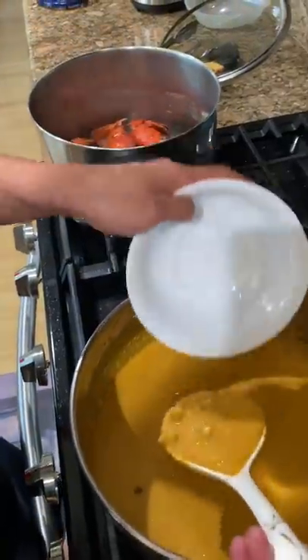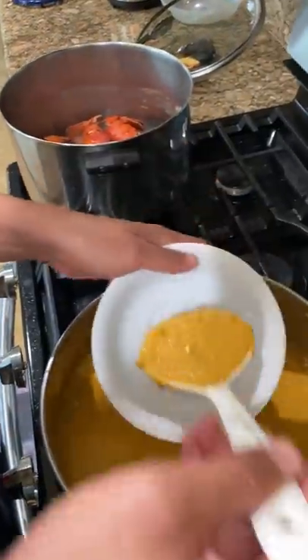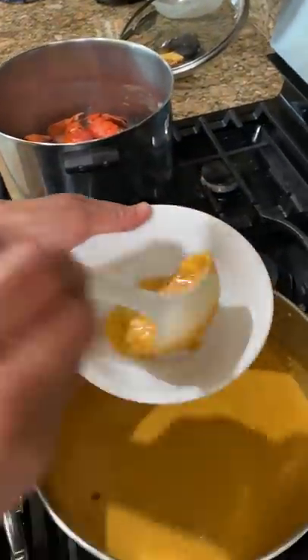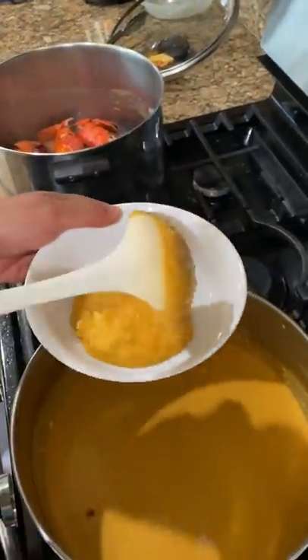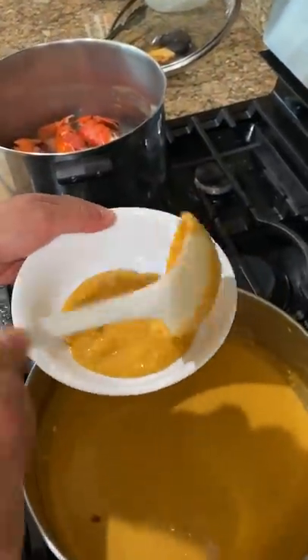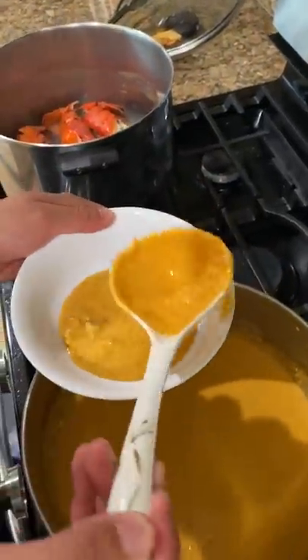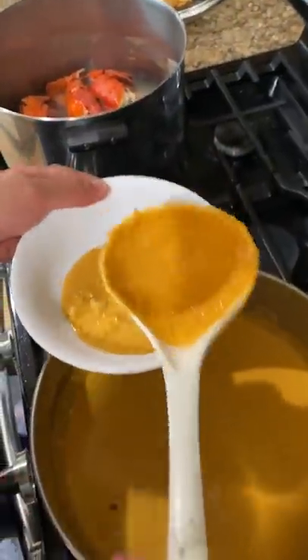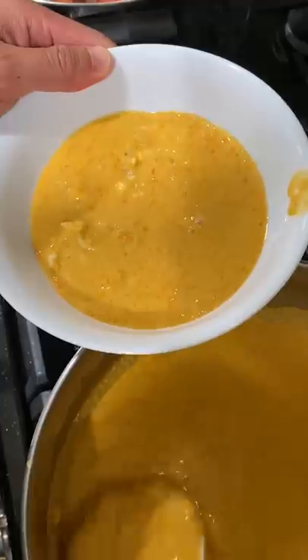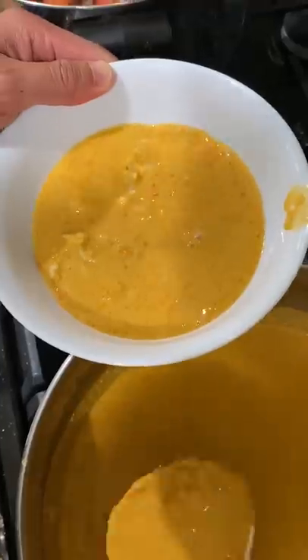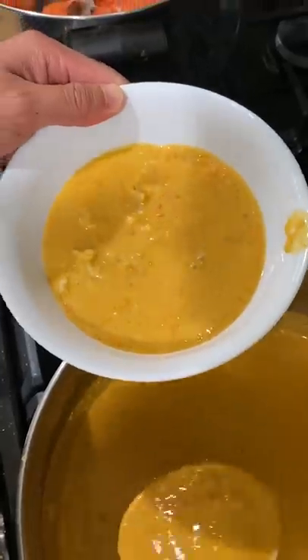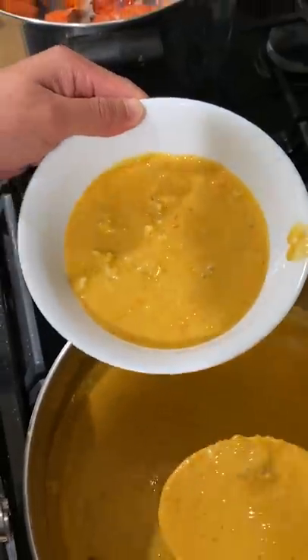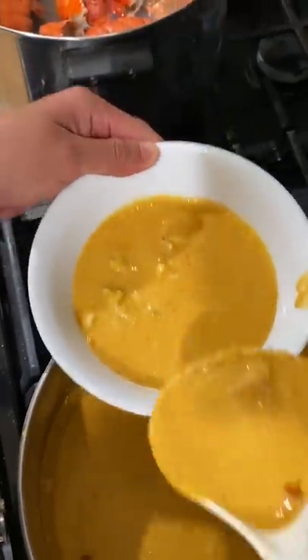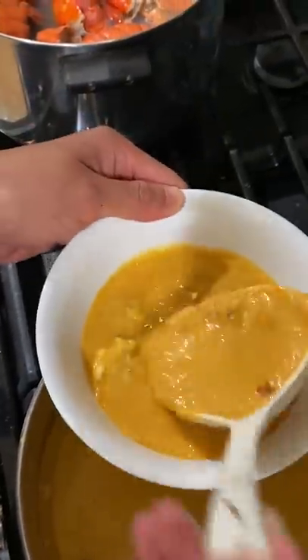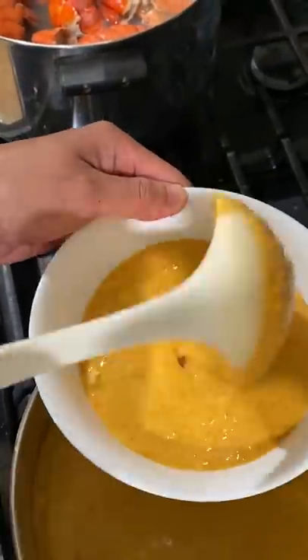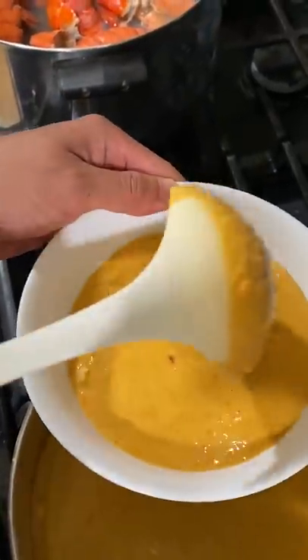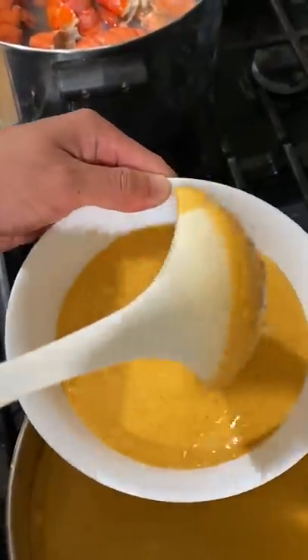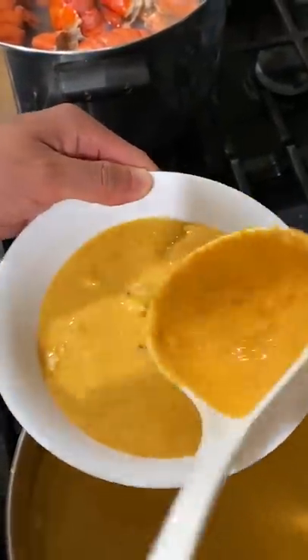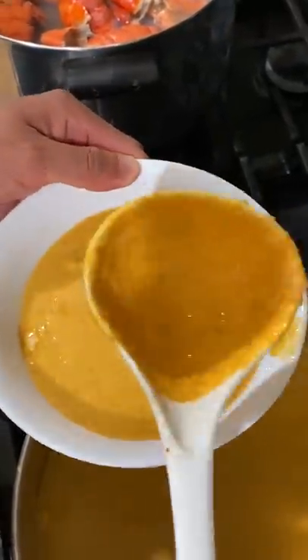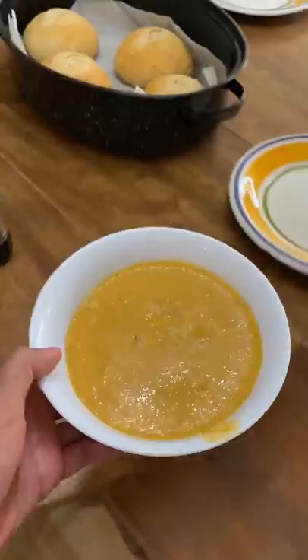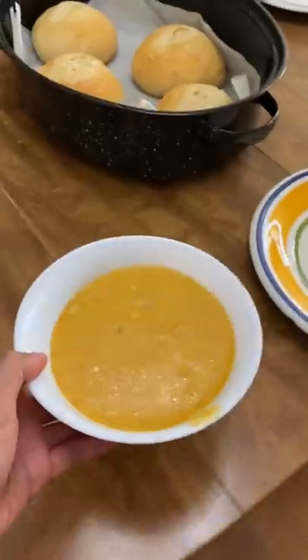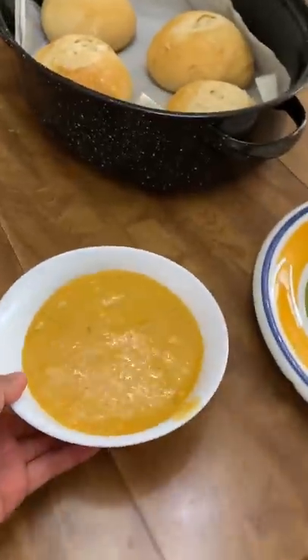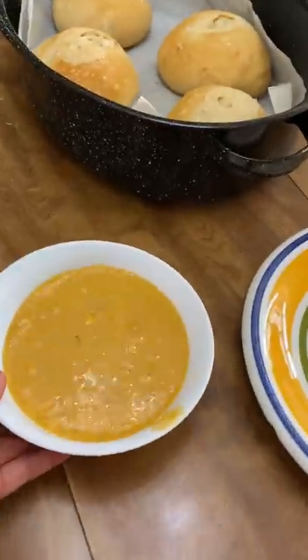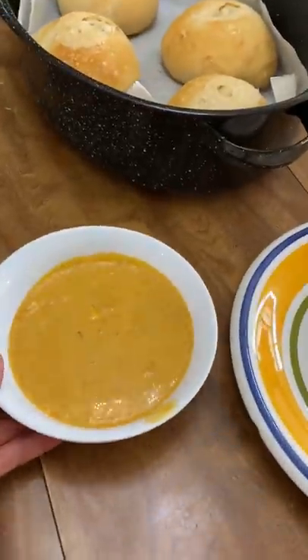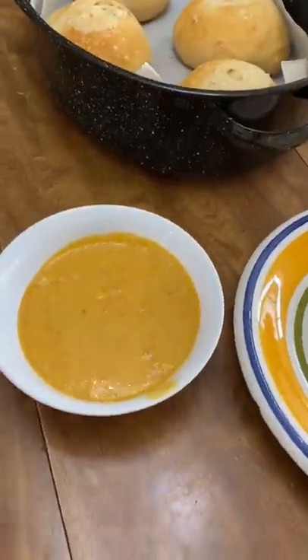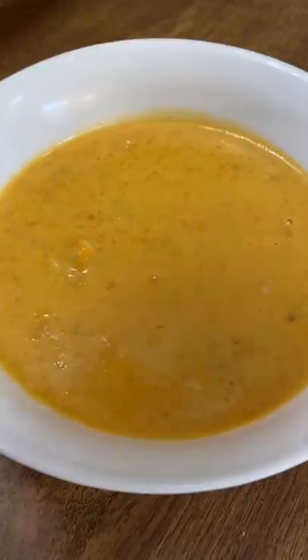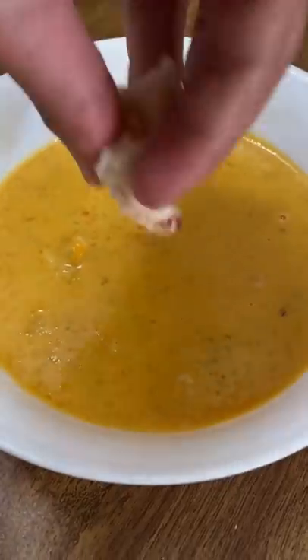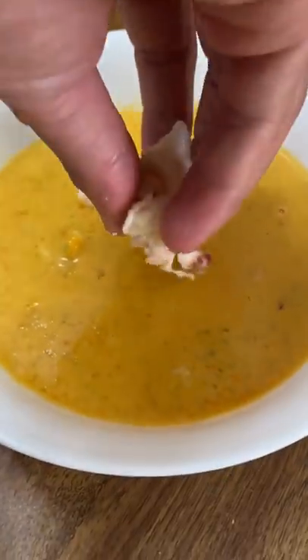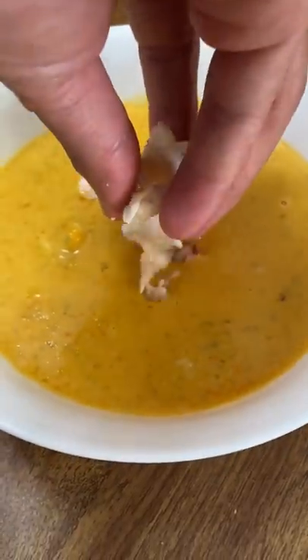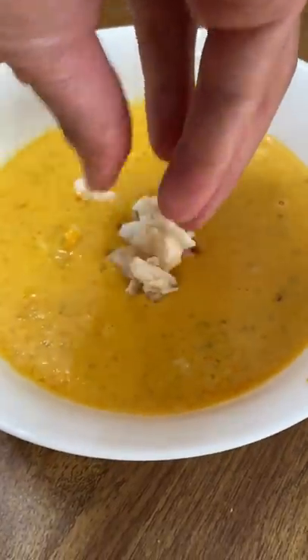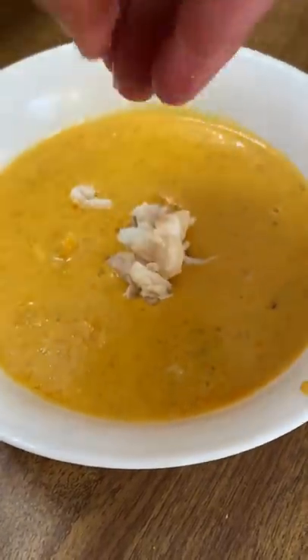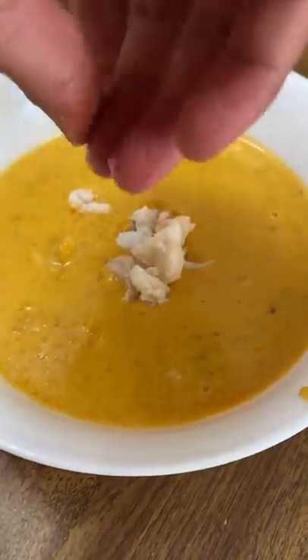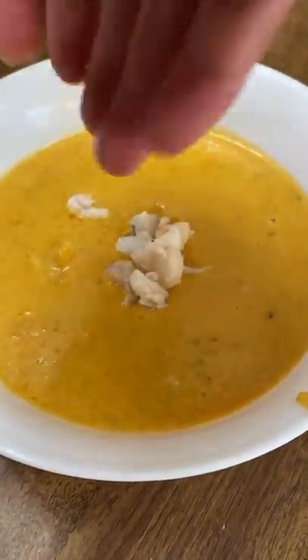Any dish that's a paler color of what it's supposed to look like, I stay away from. Because that usually means it's been drowned in cream or milk or something that's gonna ruin my stomach and my day.